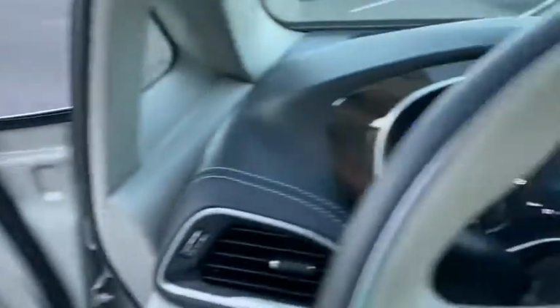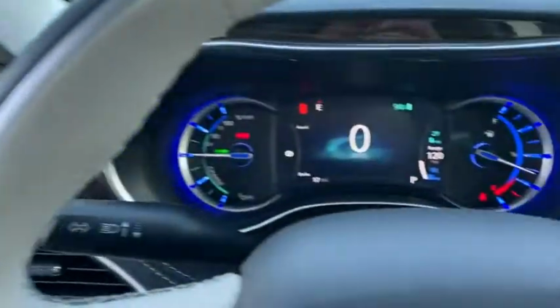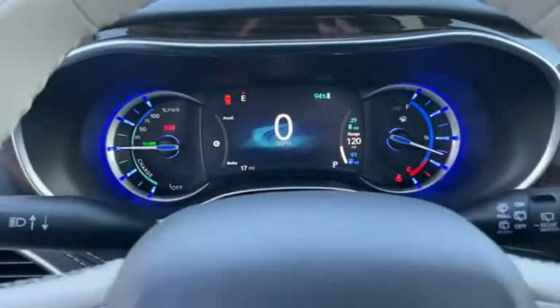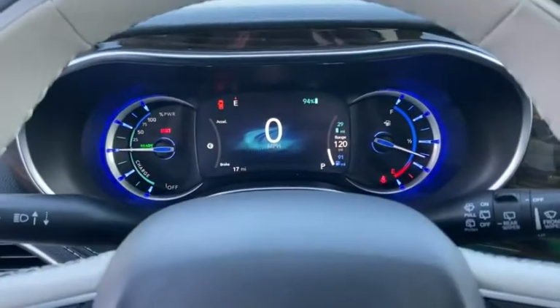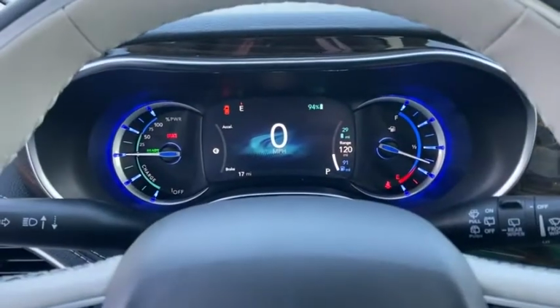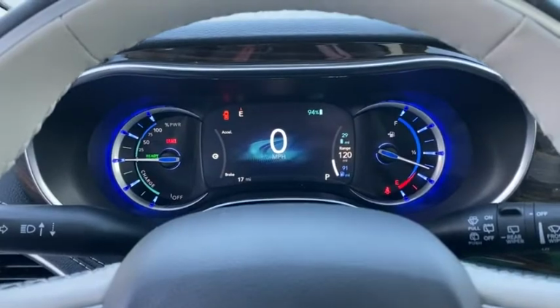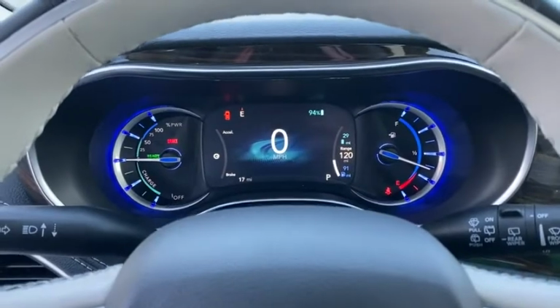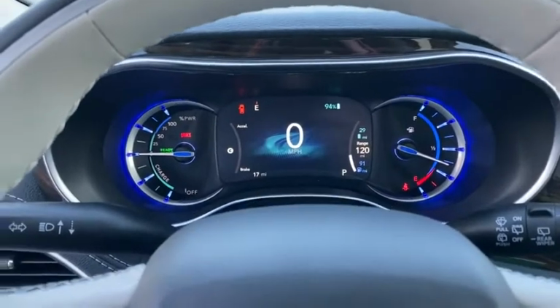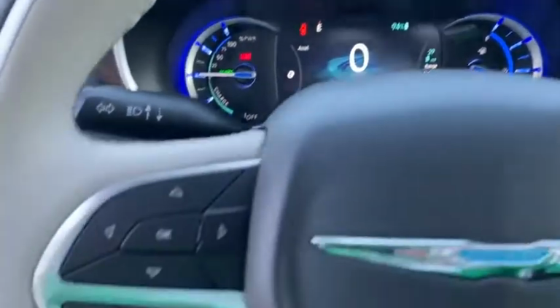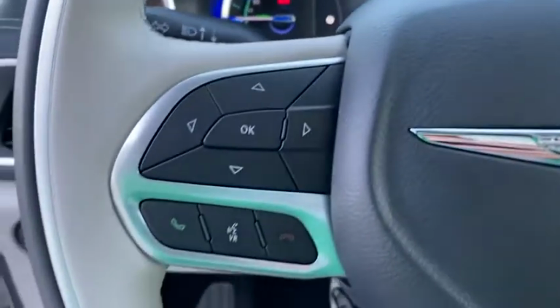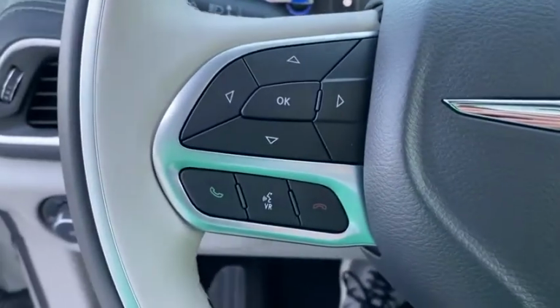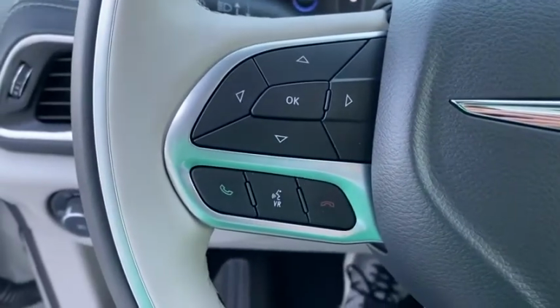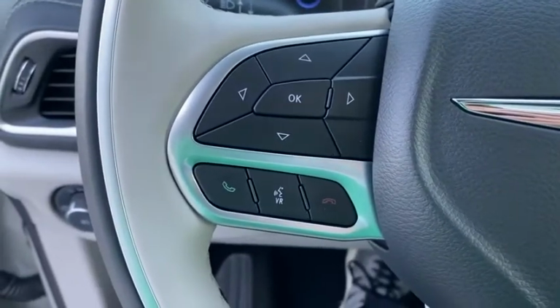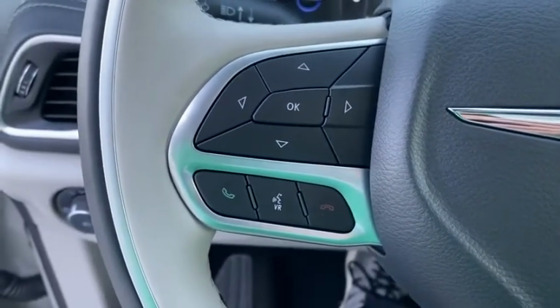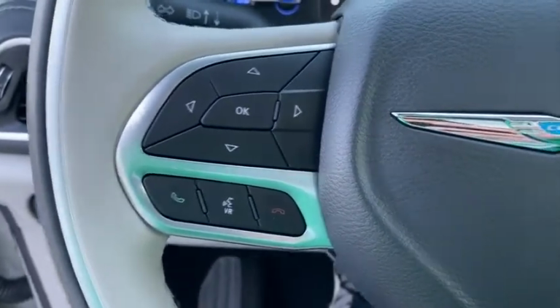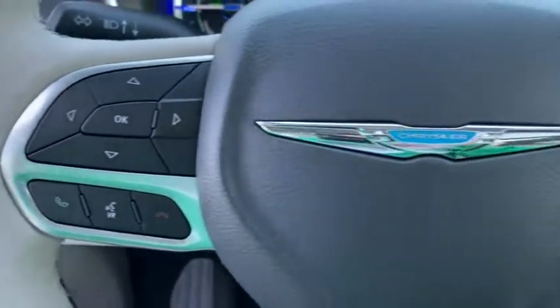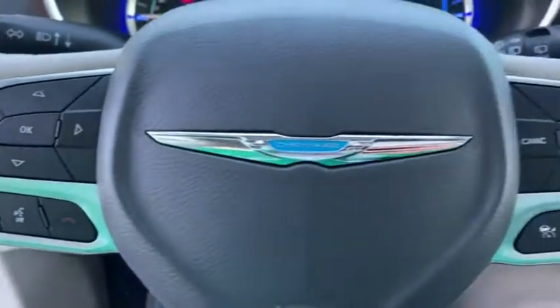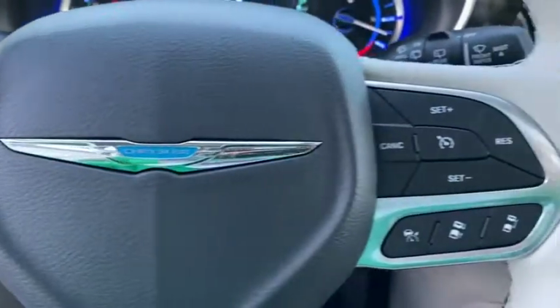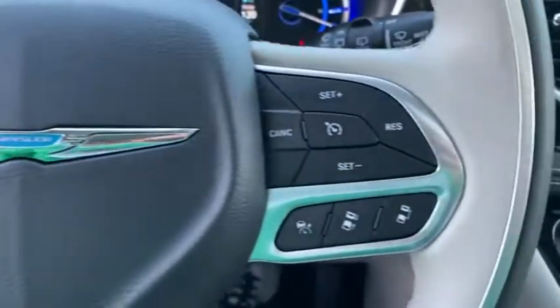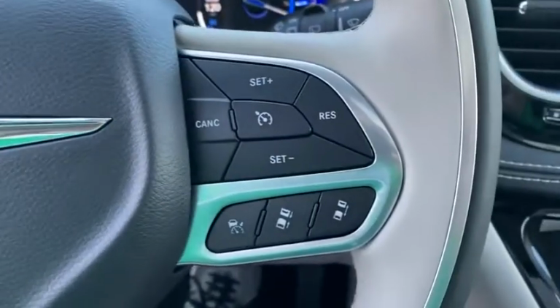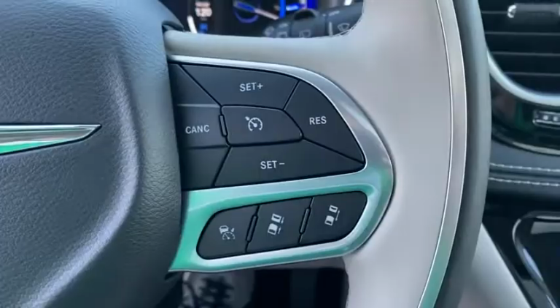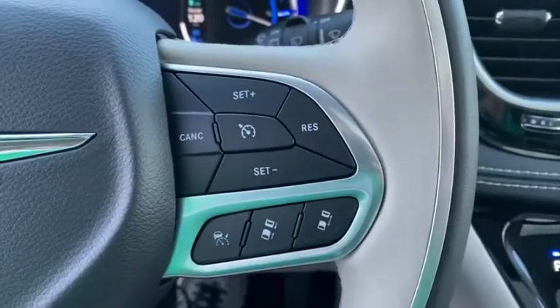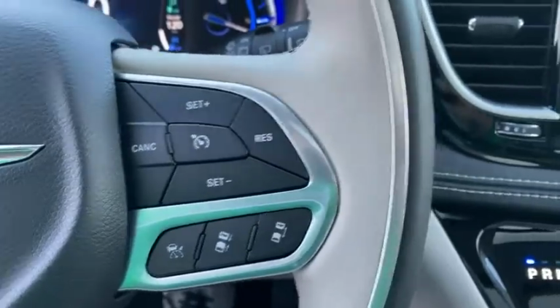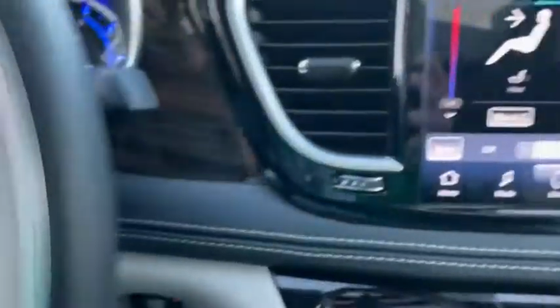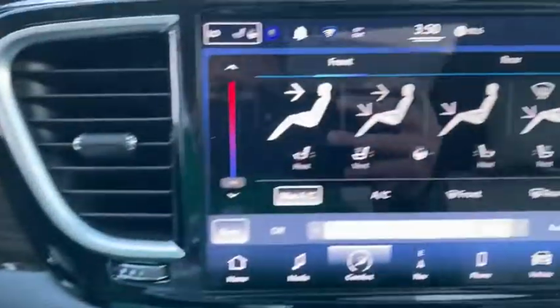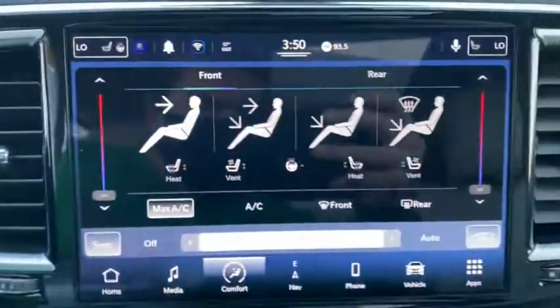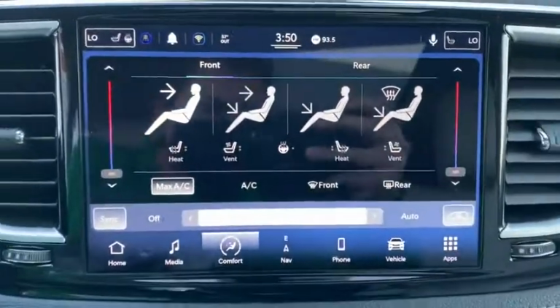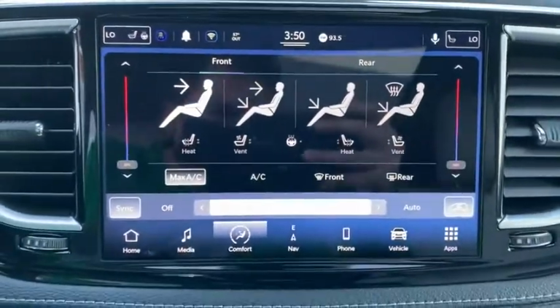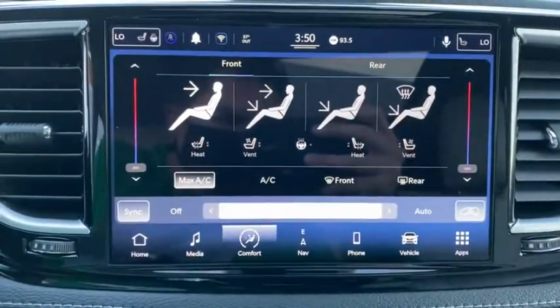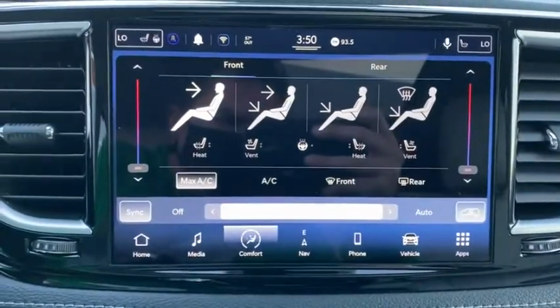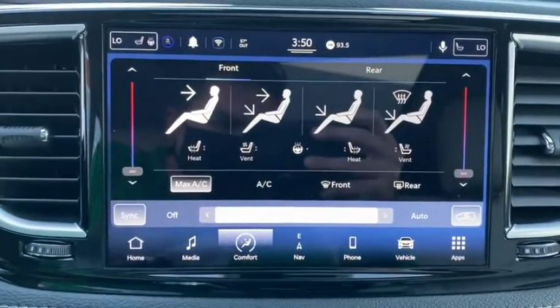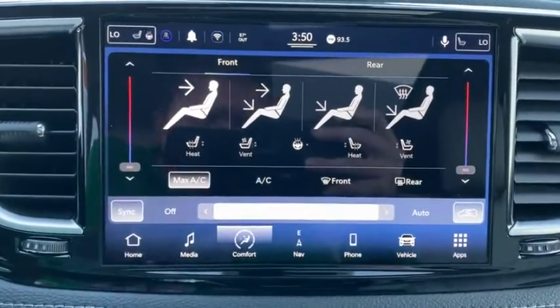Additional features include driver lumbar, front floor mat, cruise control, ABS four-wheel, four-wheel disc brakes, aluminum wheels, front-wheel drive, premium sound system, and auto-off headlights.